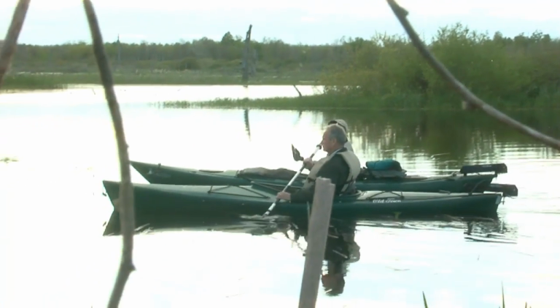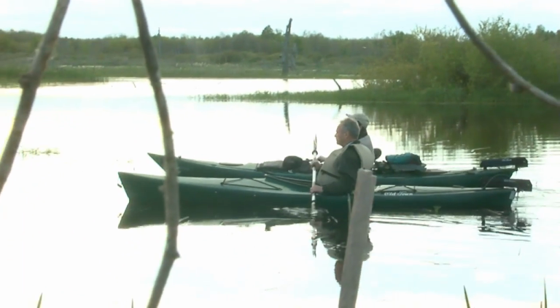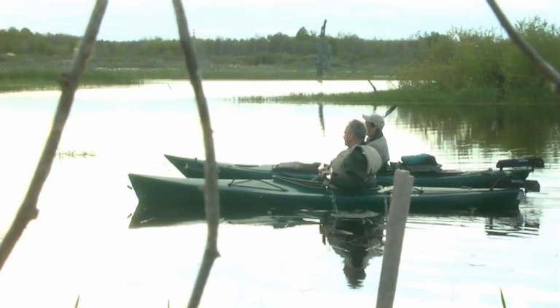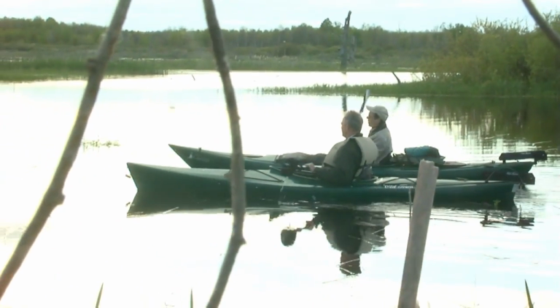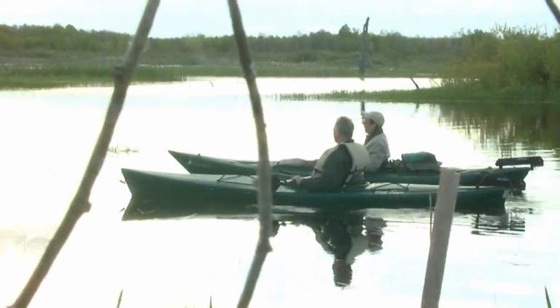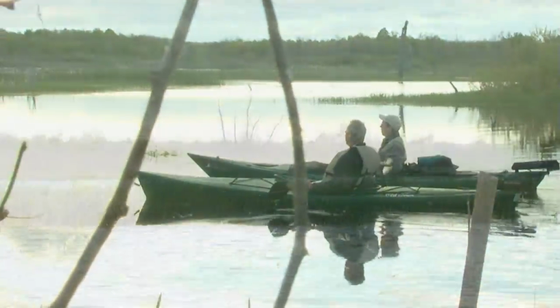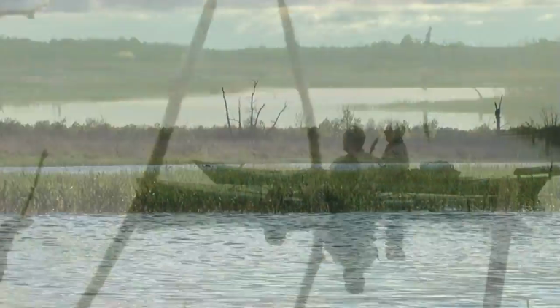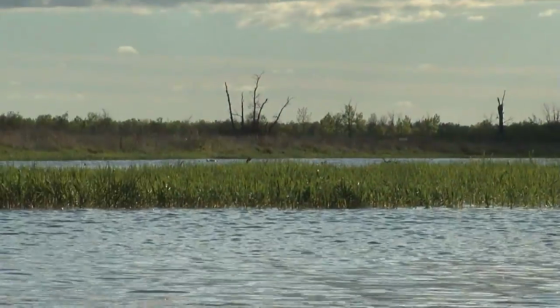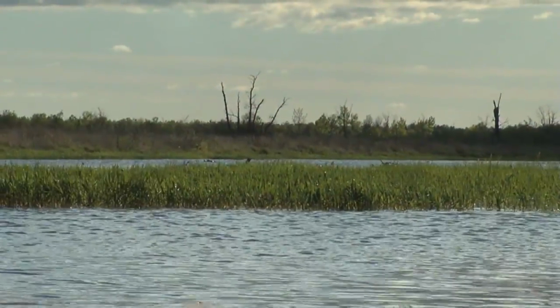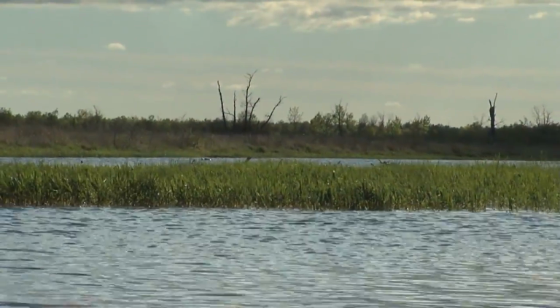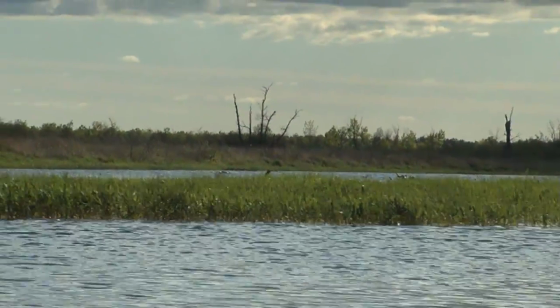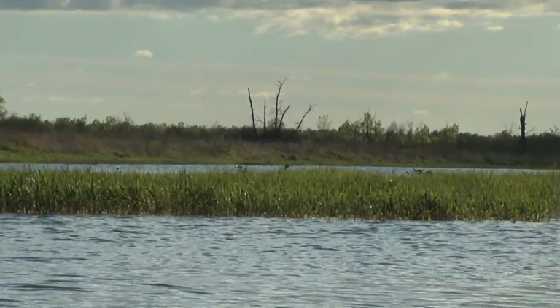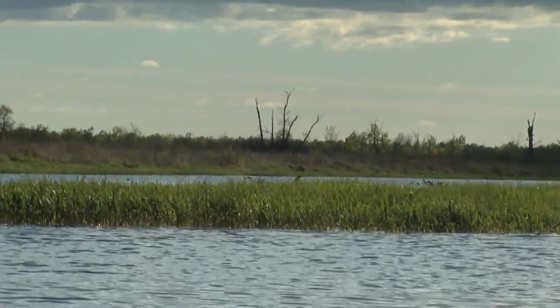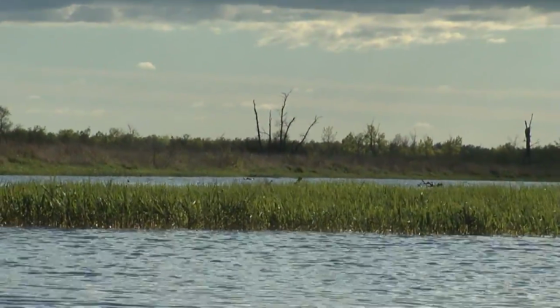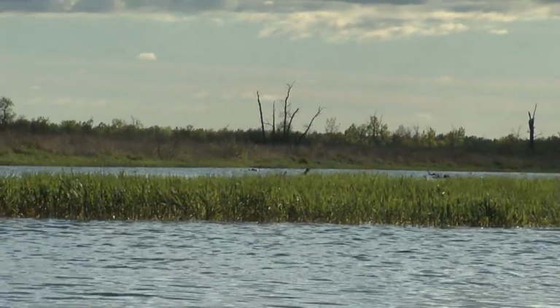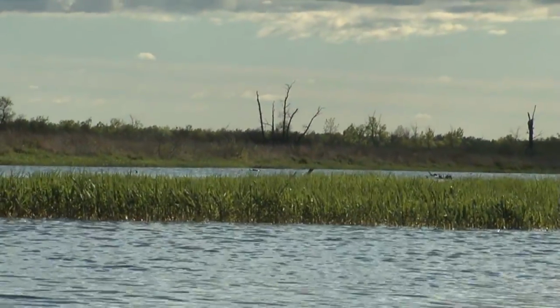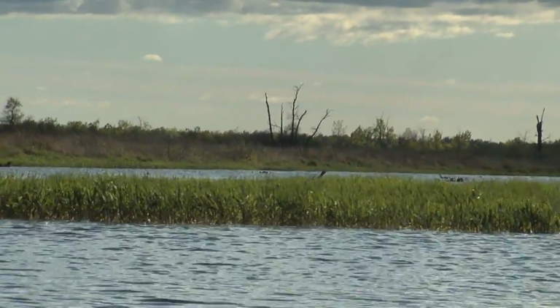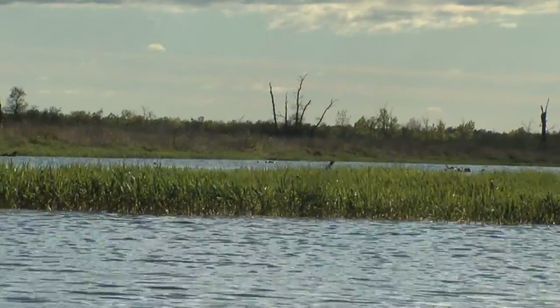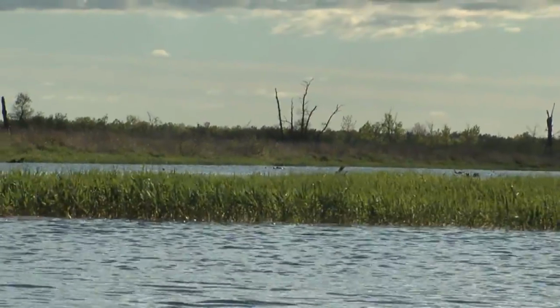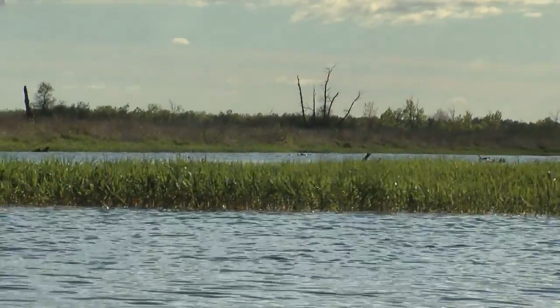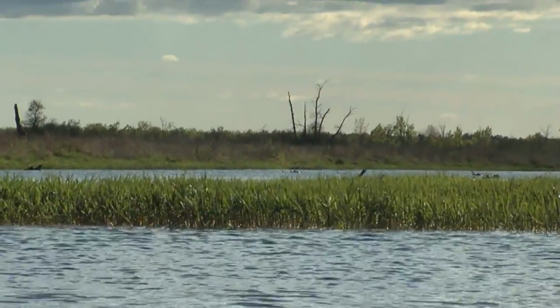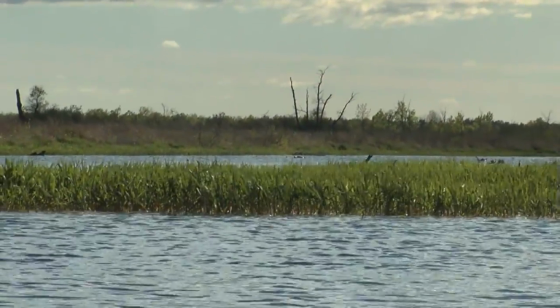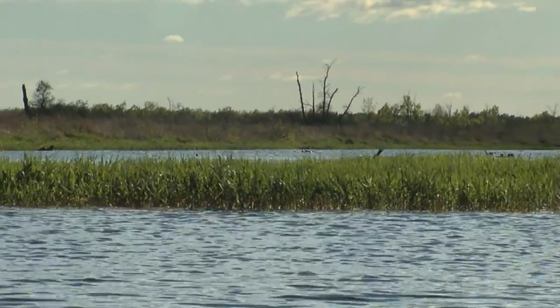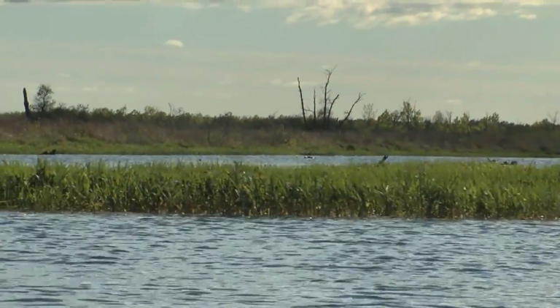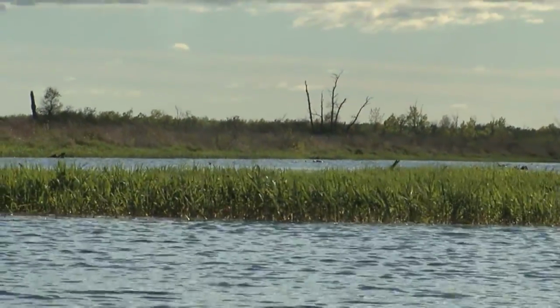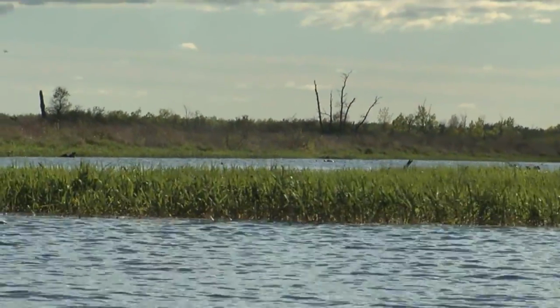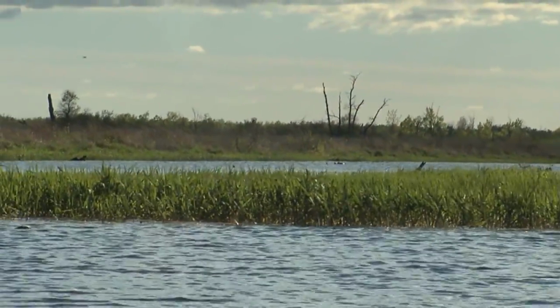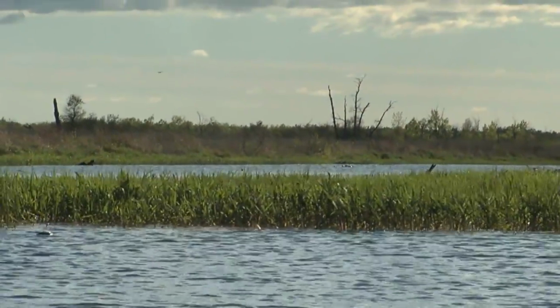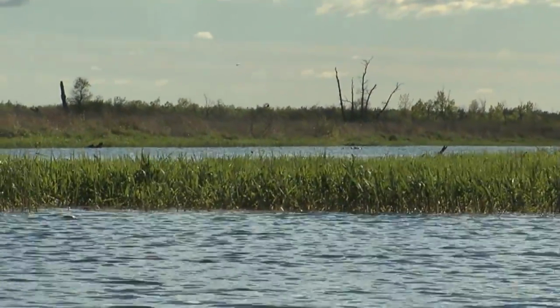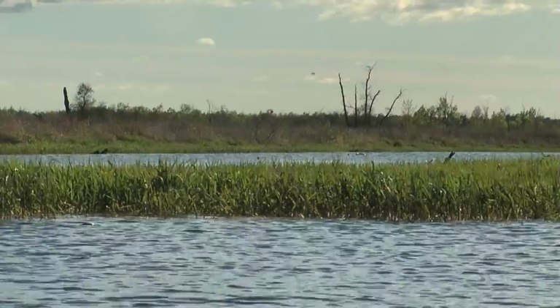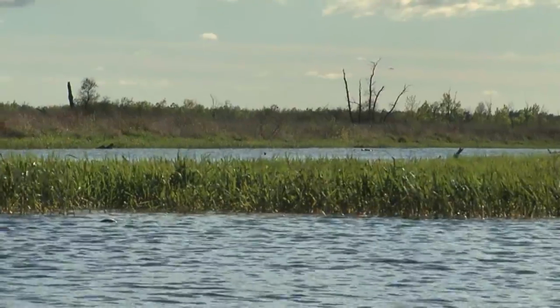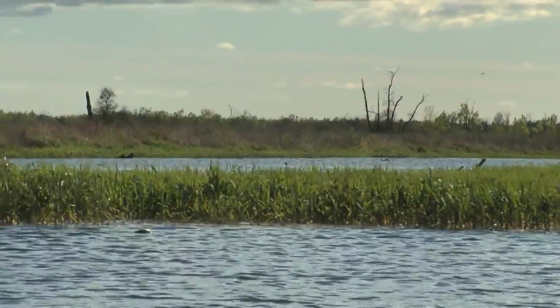It holds a lot of tag alder, and you can find sandhill cranes up in that area. A lot of the wading birds end up in there — American bitterns, least bitterns. I hope we hear some tonight. It would be great.